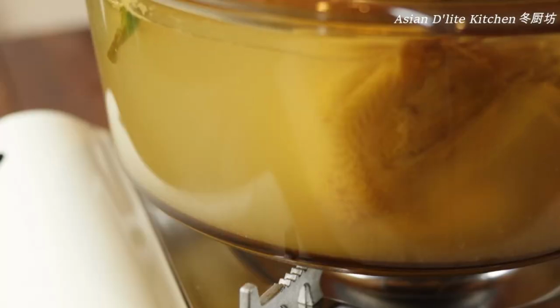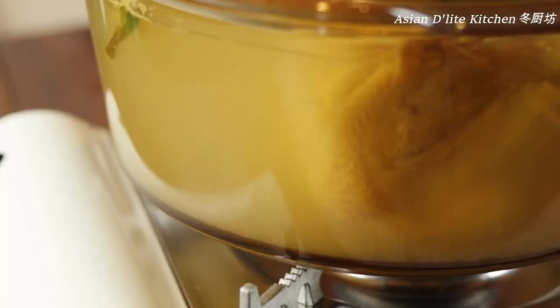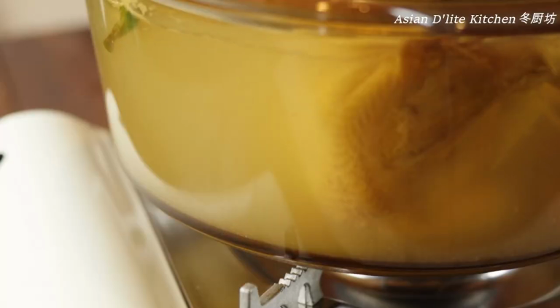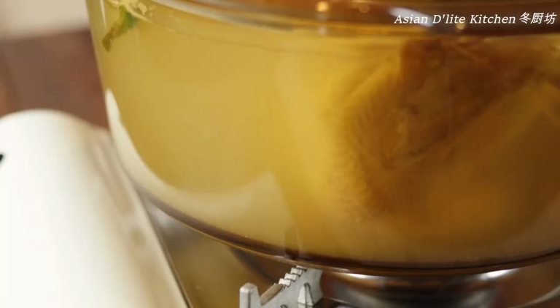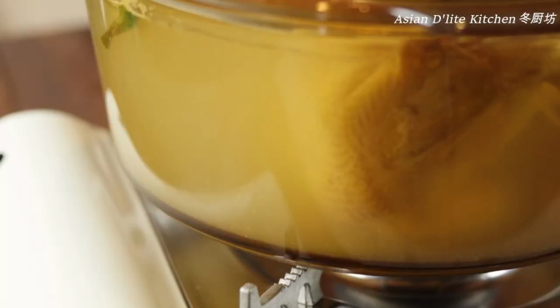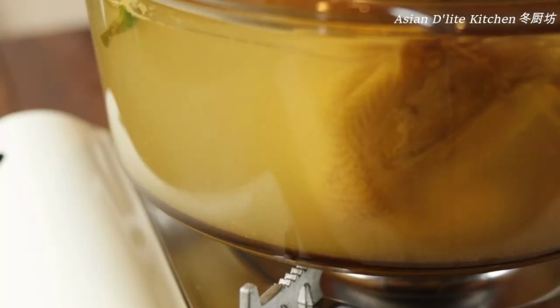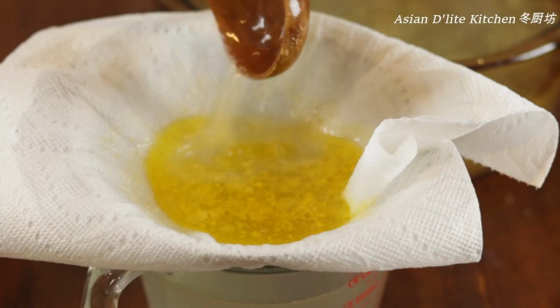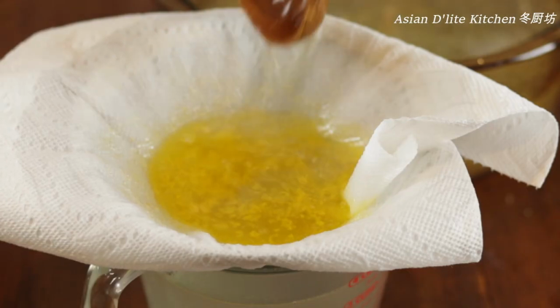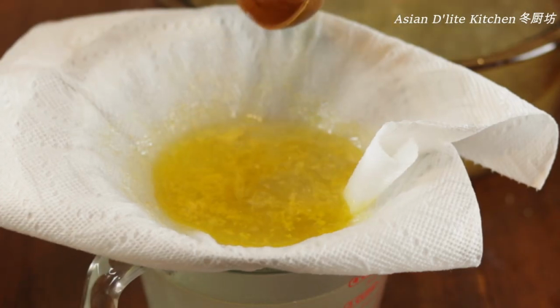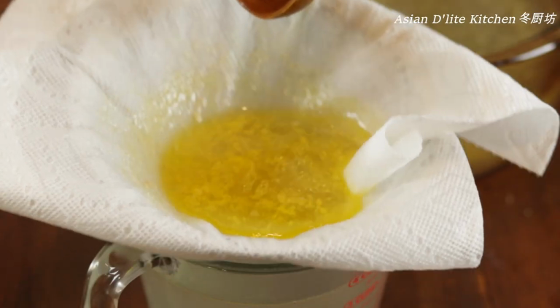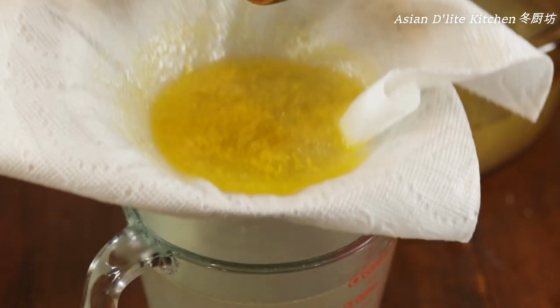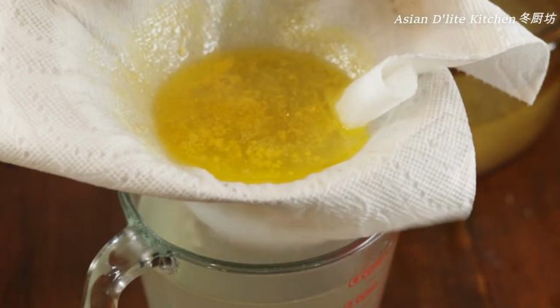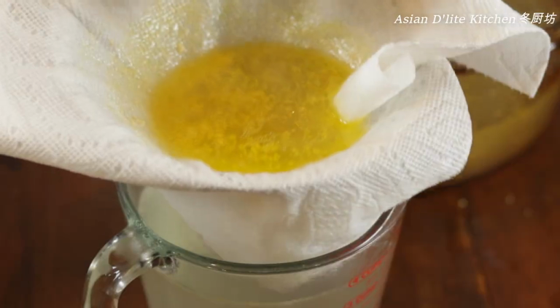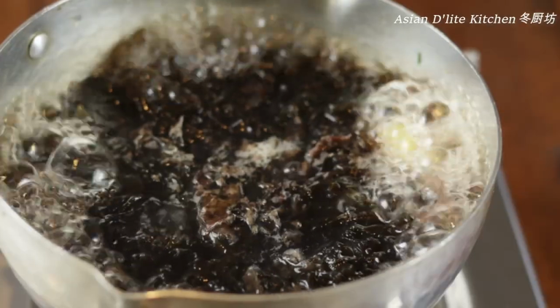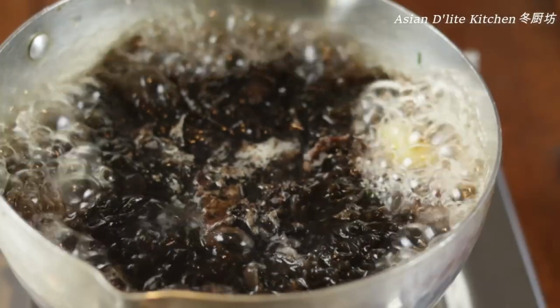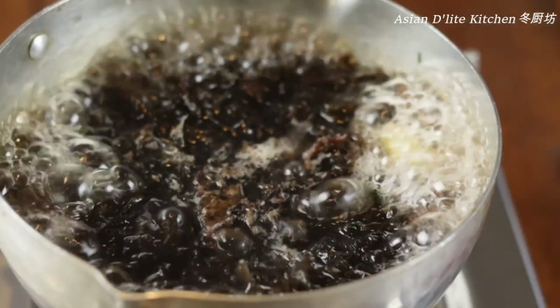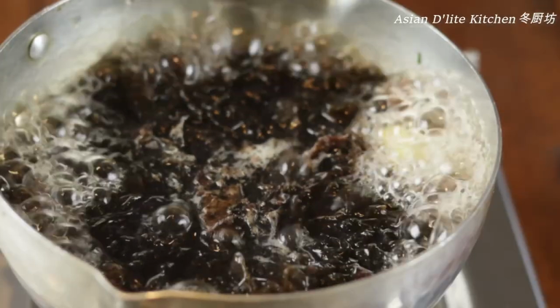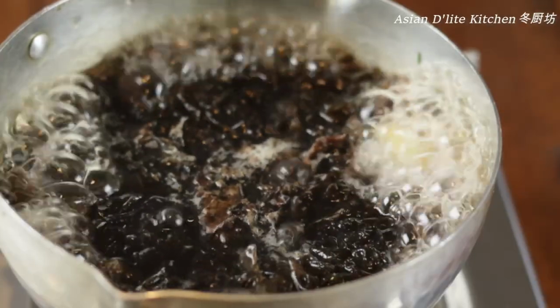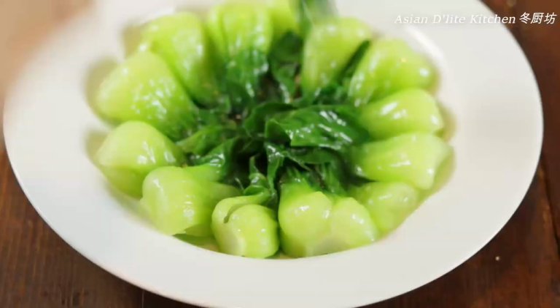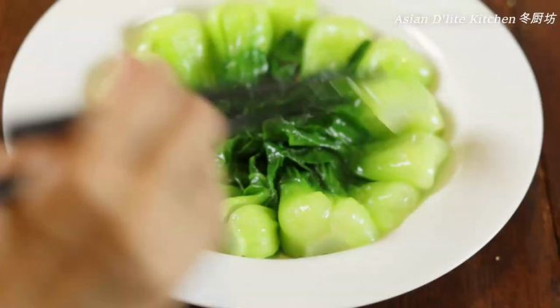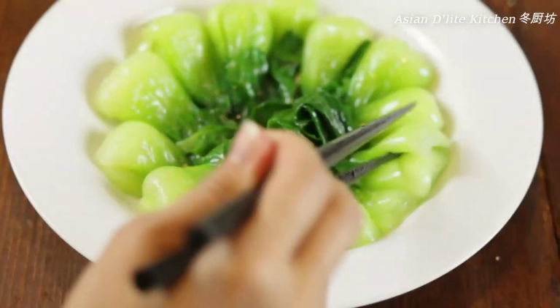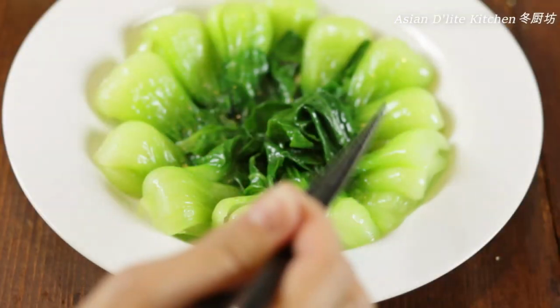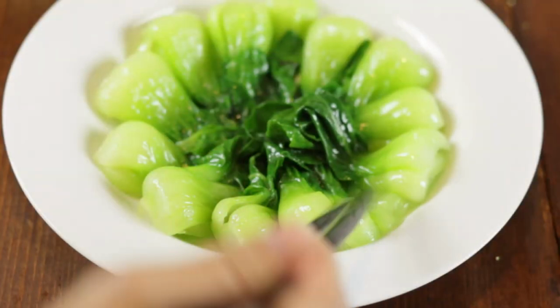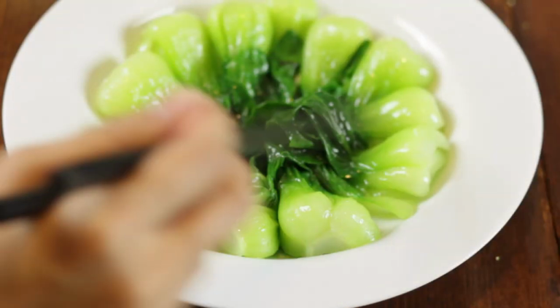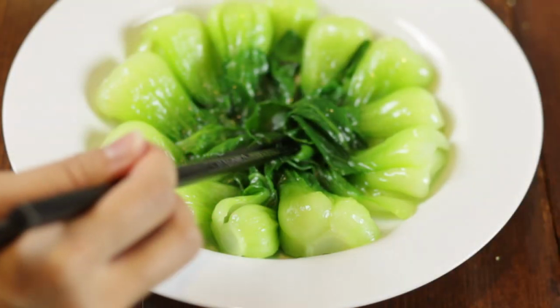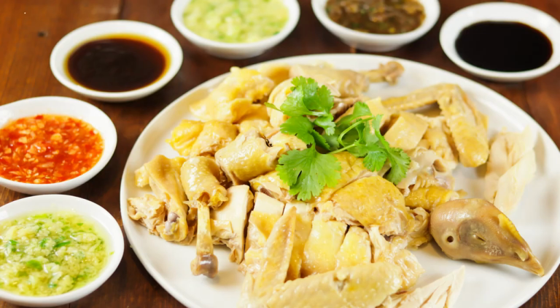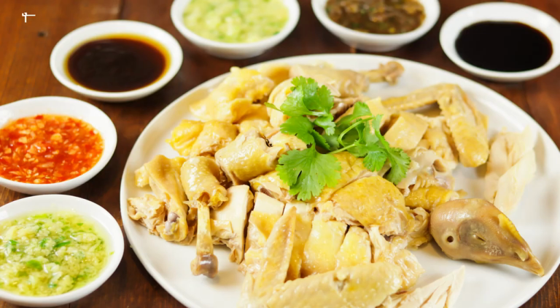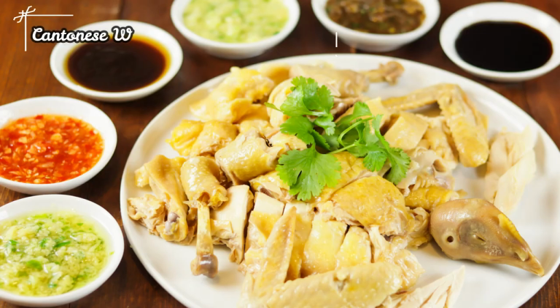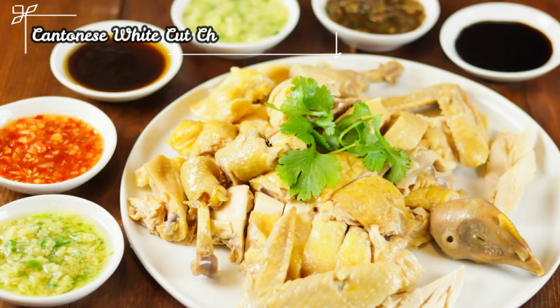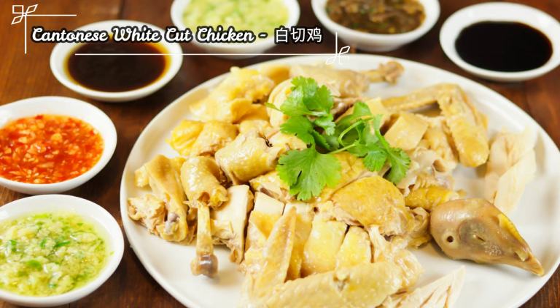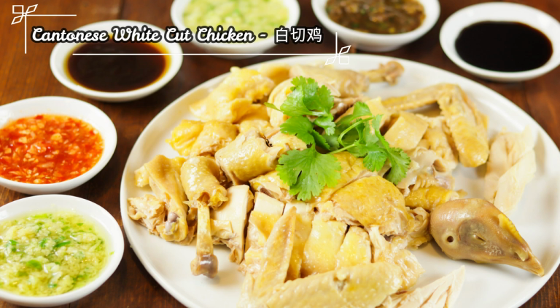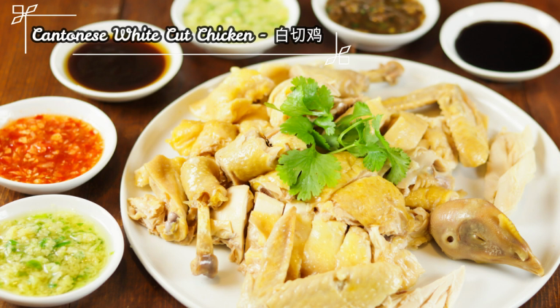Cantonese white cut chicken, served with ginger green onion oil, a simple seaweed egg drop soup, and some veggie greens. Let's get started.